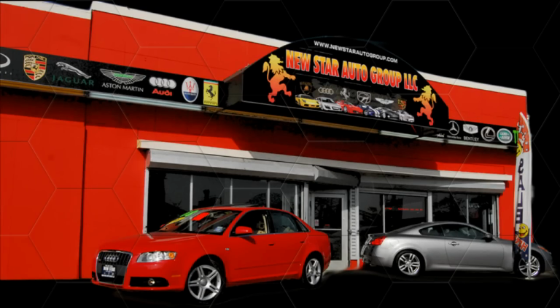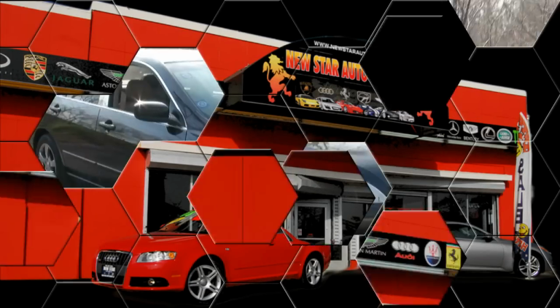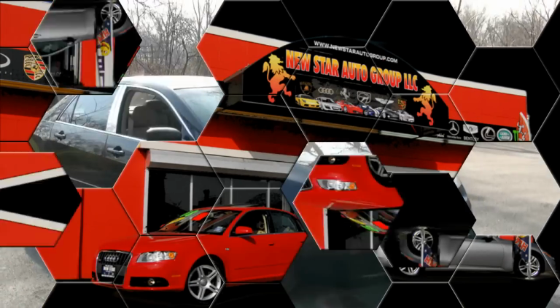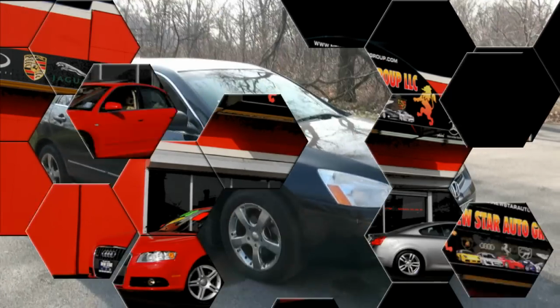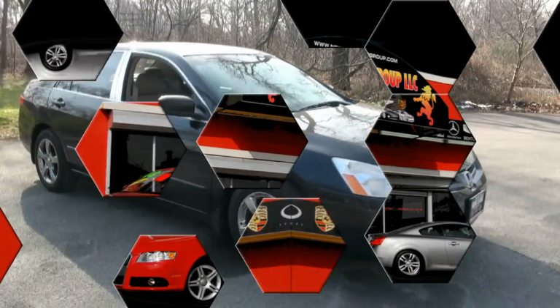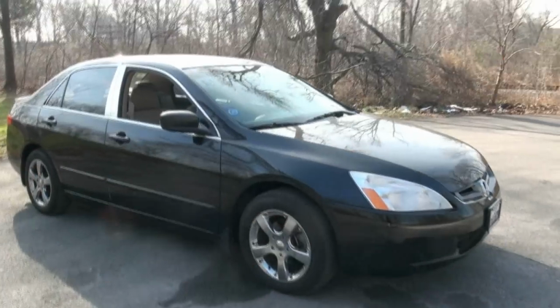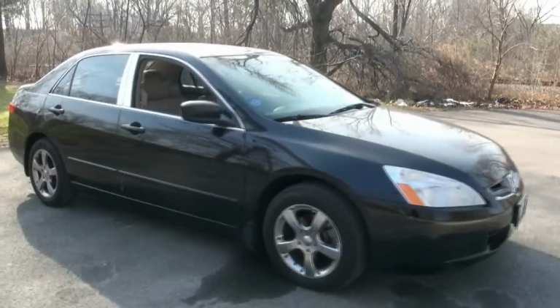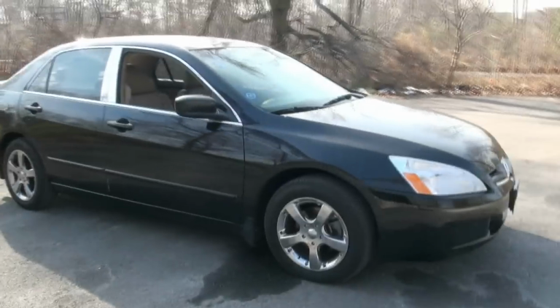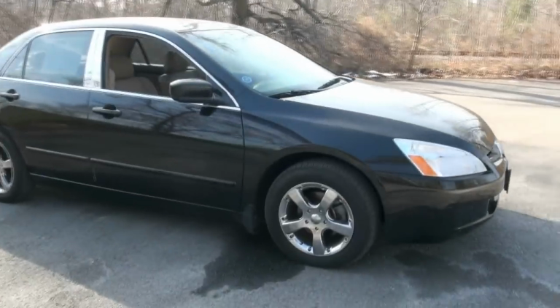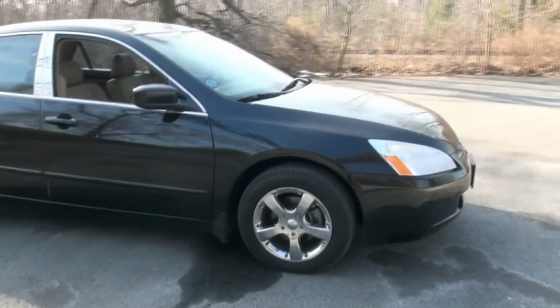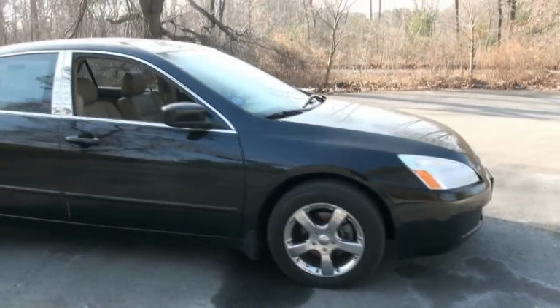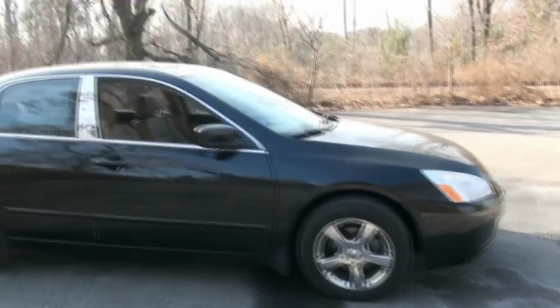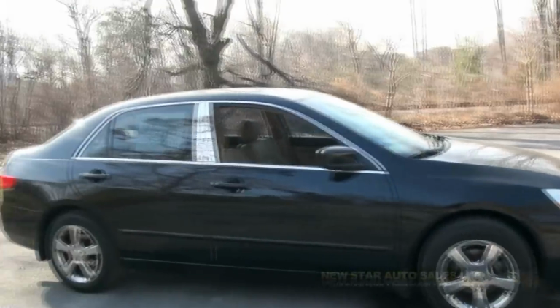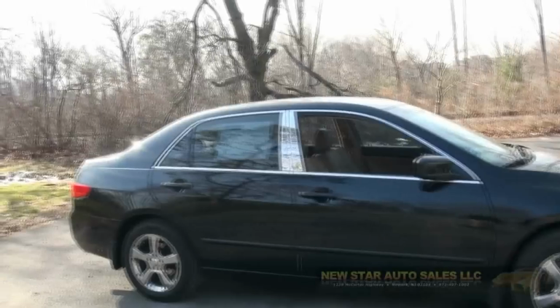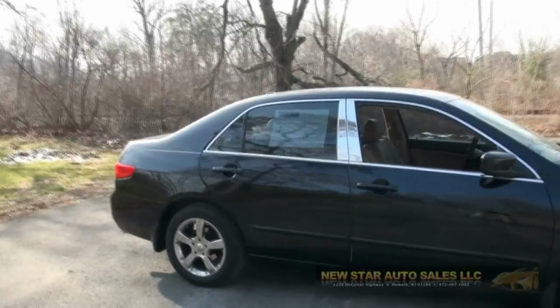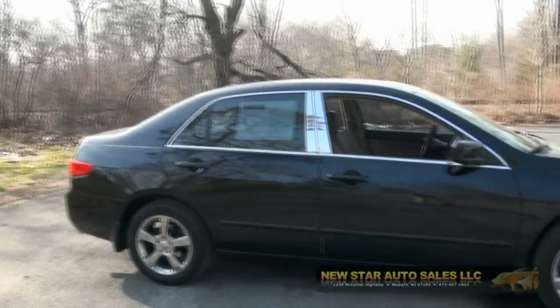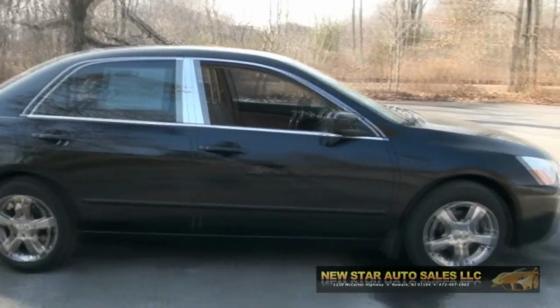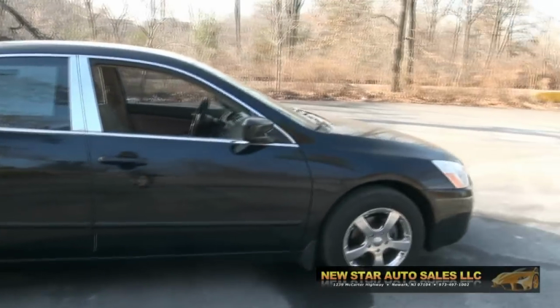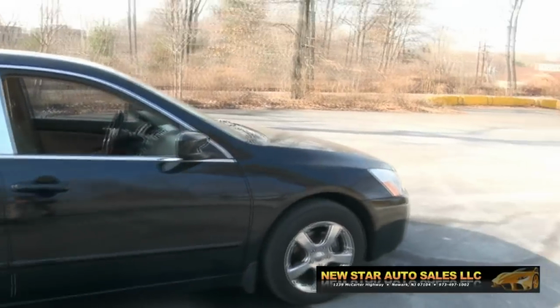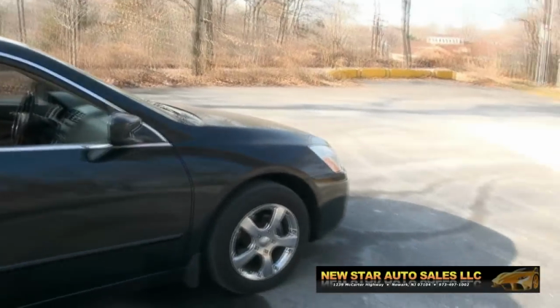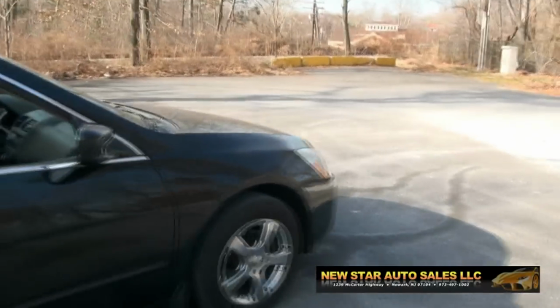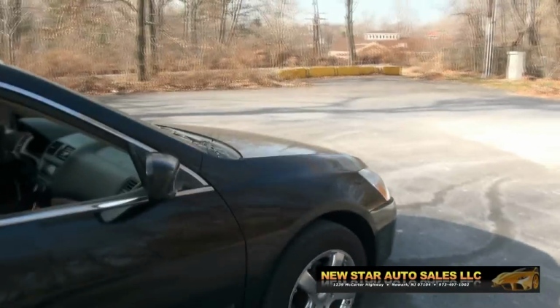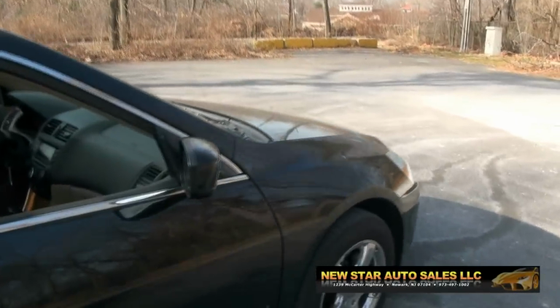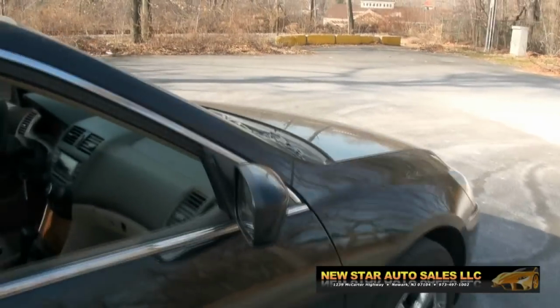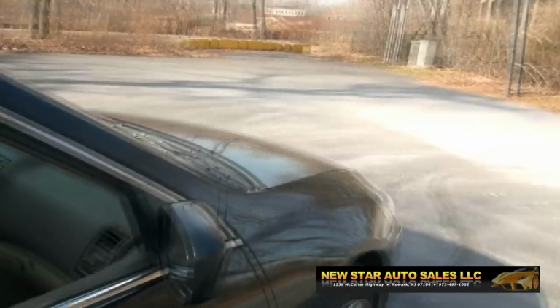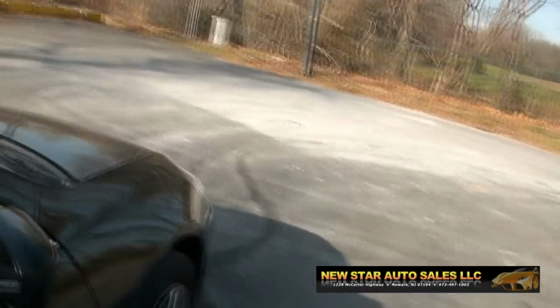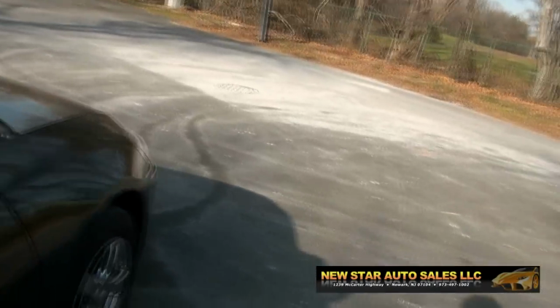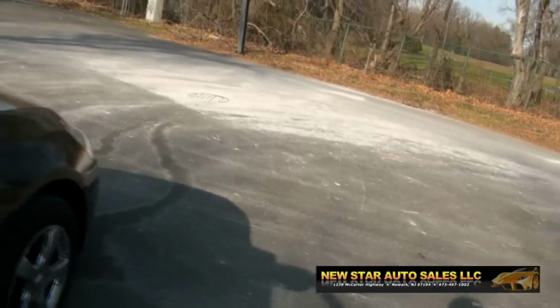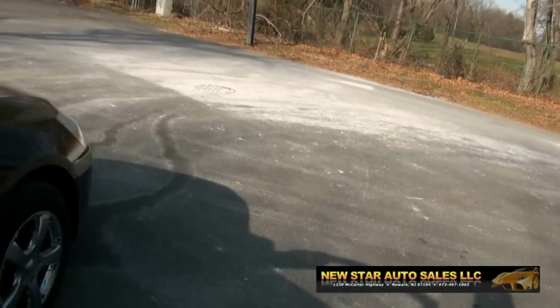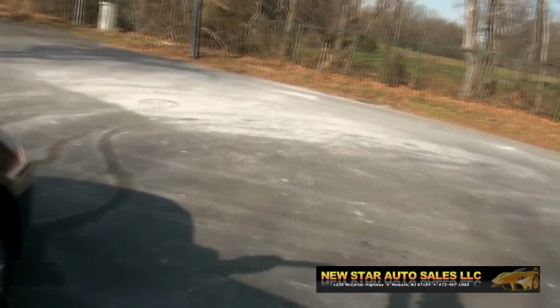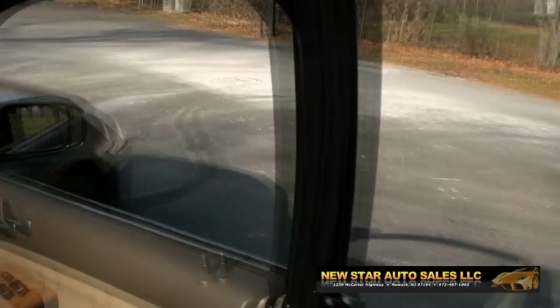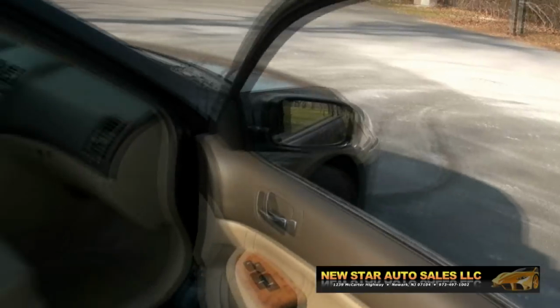Here we go once again — New Star Auto Group 2005 Honda Accord EX-L. It has that leather, you also have that fuel-efficient VTEC engine, it's a V6 24 valve.